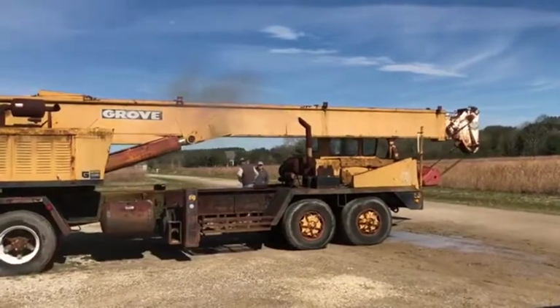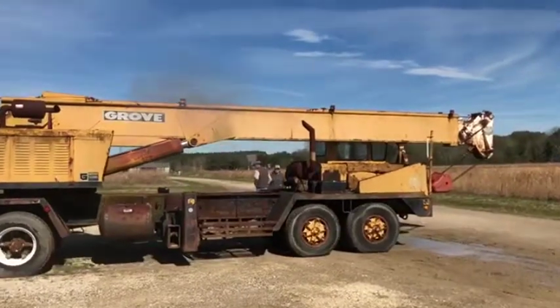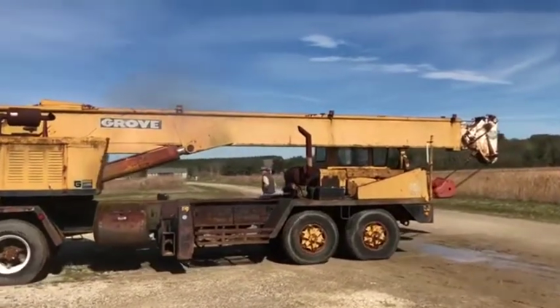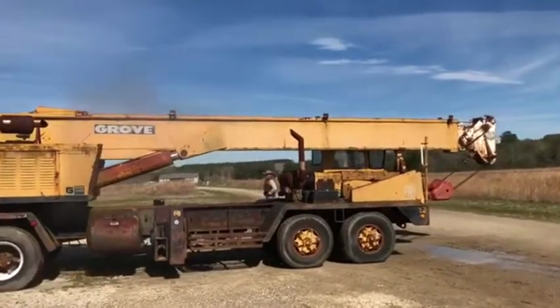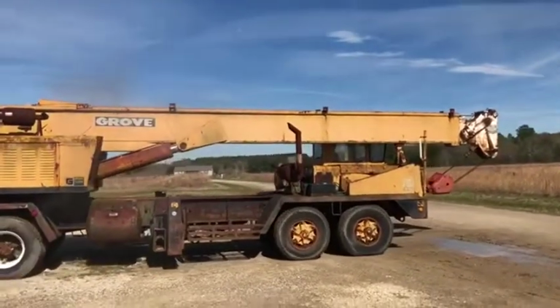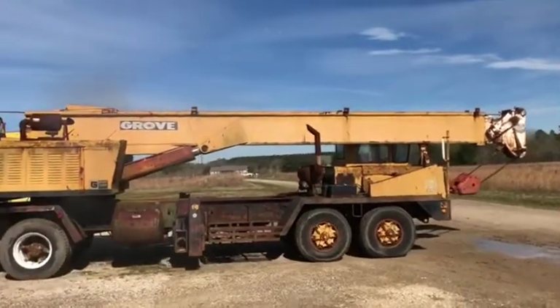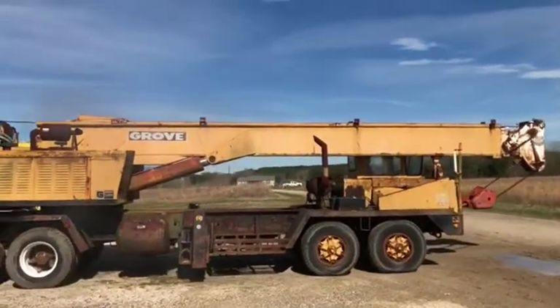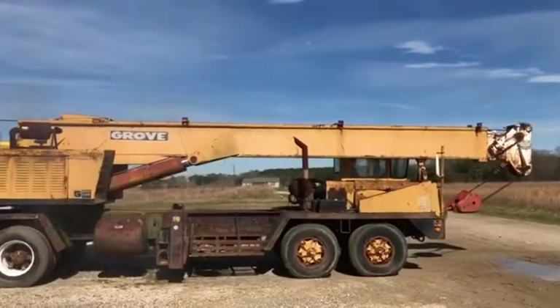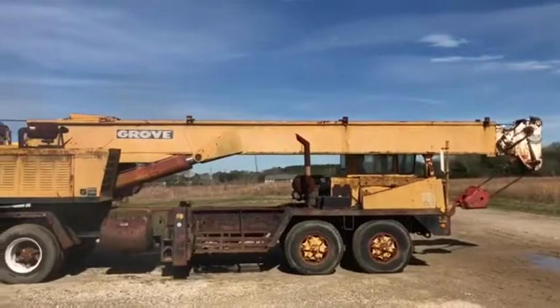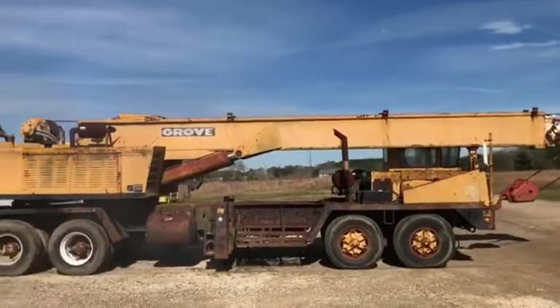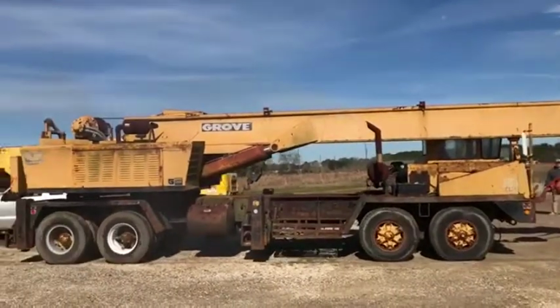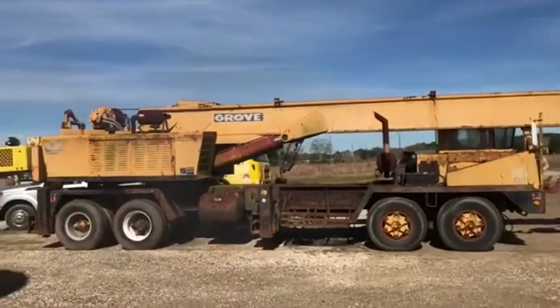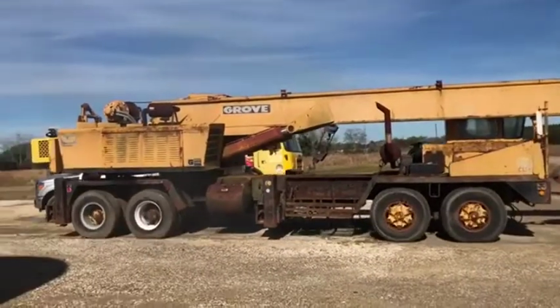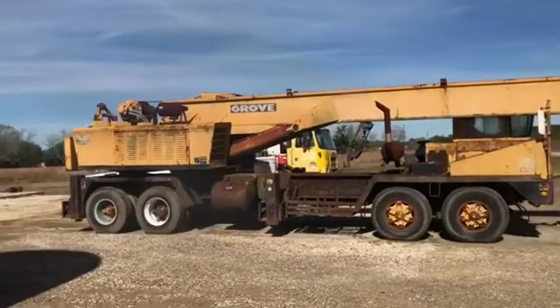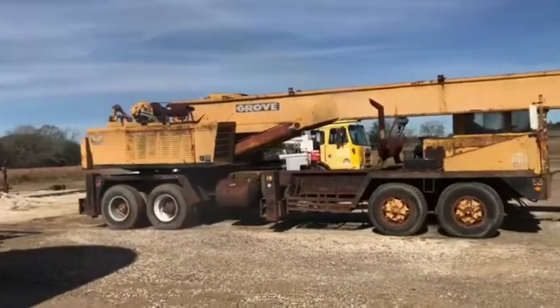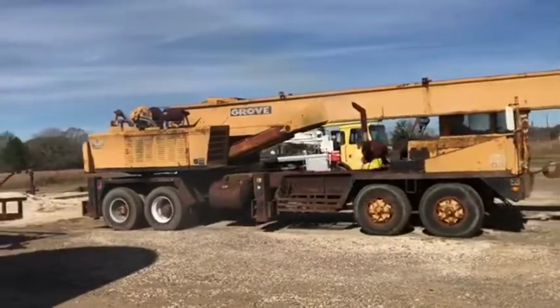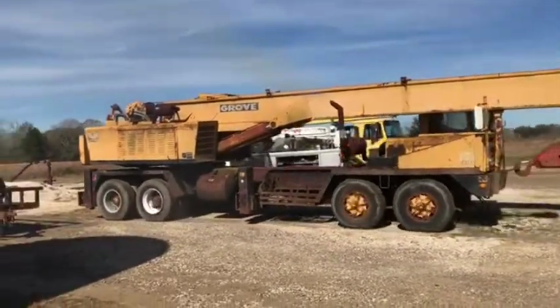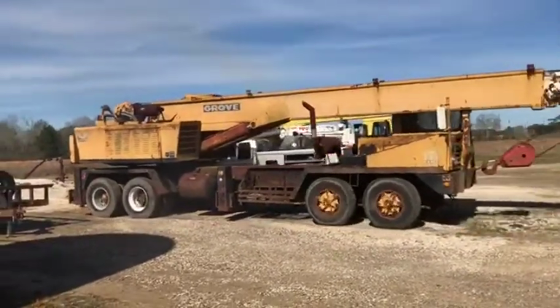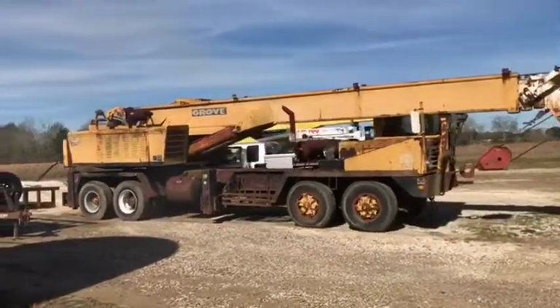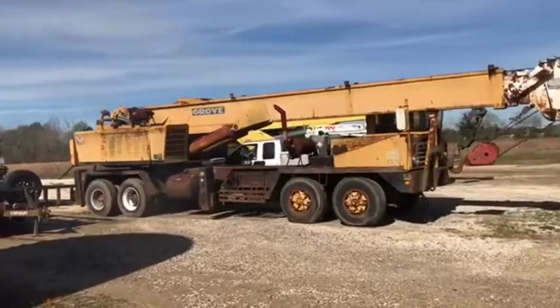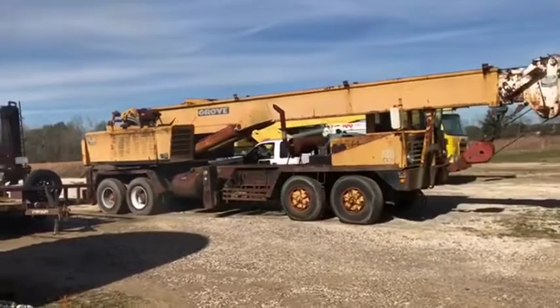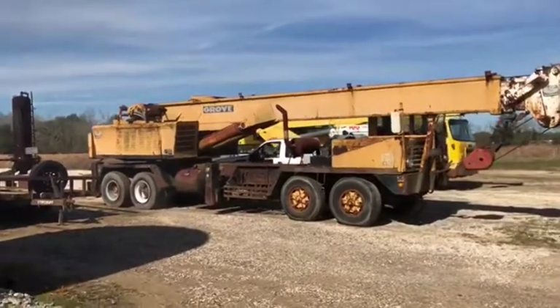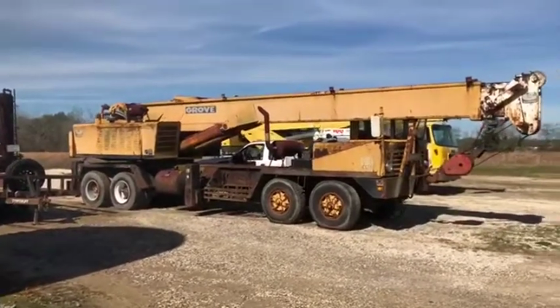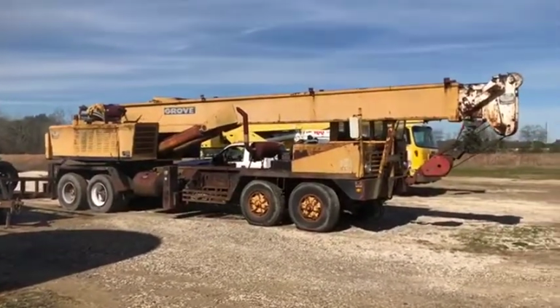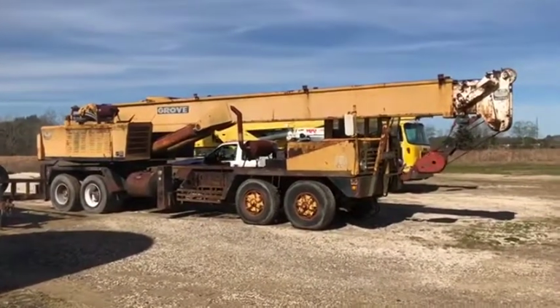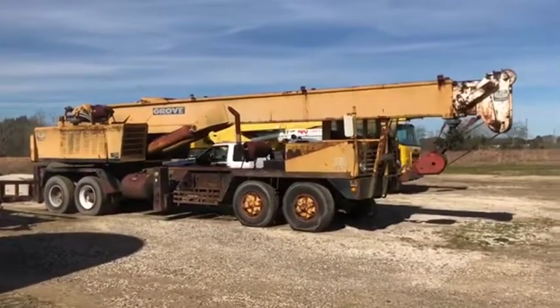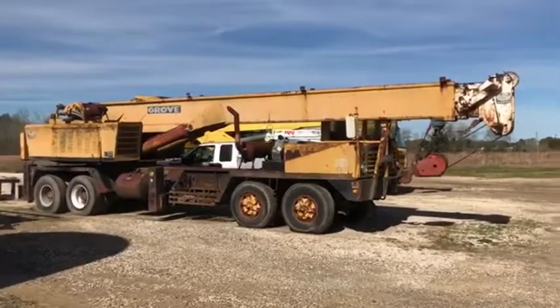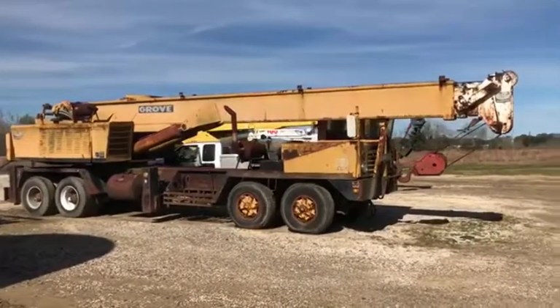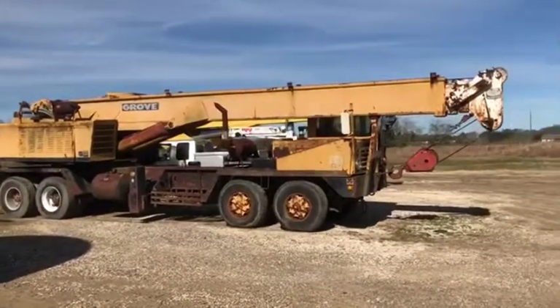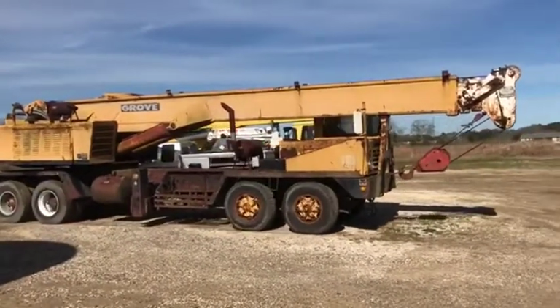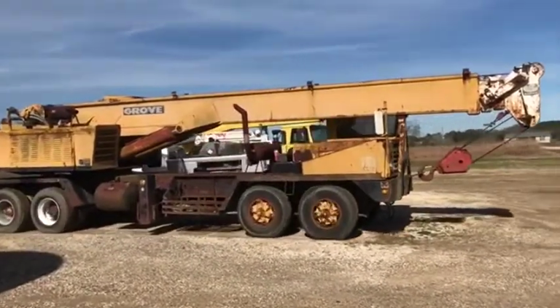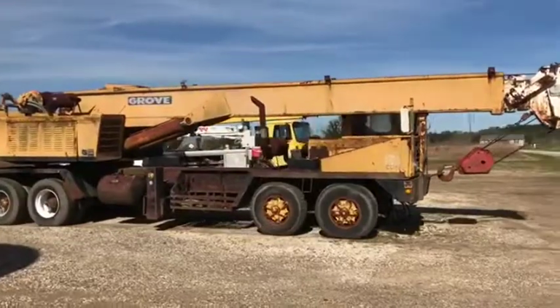All right, boys, we're going to drive it on this 1971 Grove 35-ton crane here. You can see it's backing up as it should. It is running — both front and rear engines are all cranked up and running like they should. You saw him go backwards, just pulling back forward, so you can see it does get drive like it should.